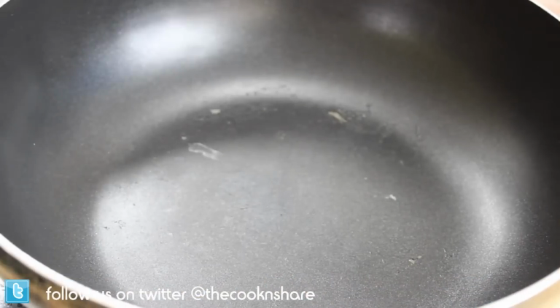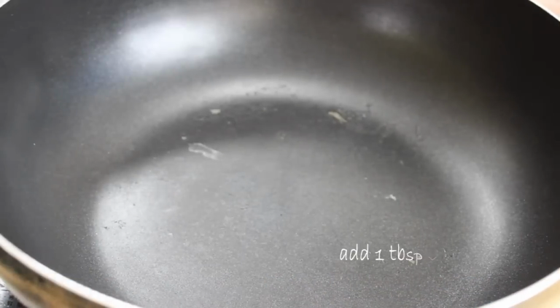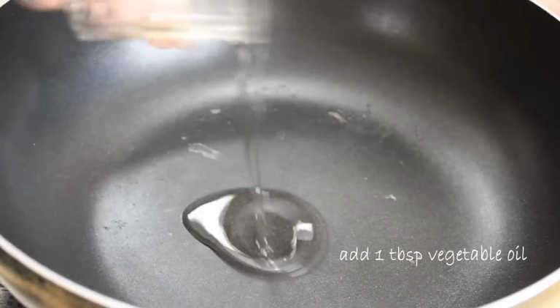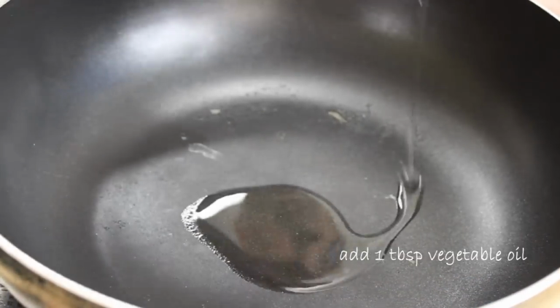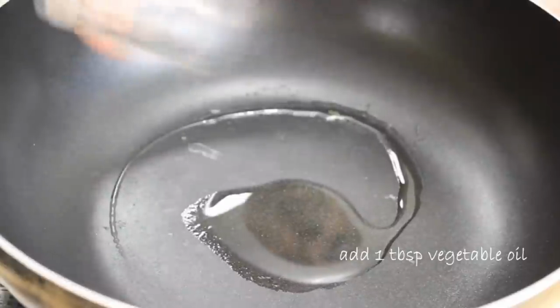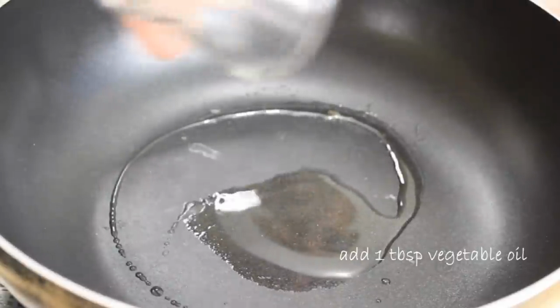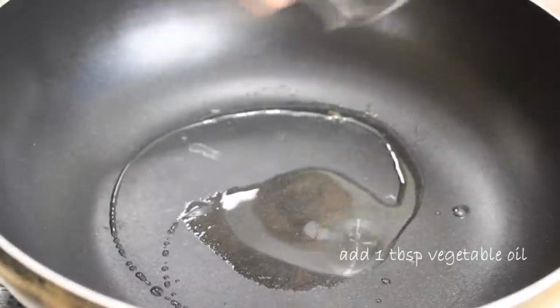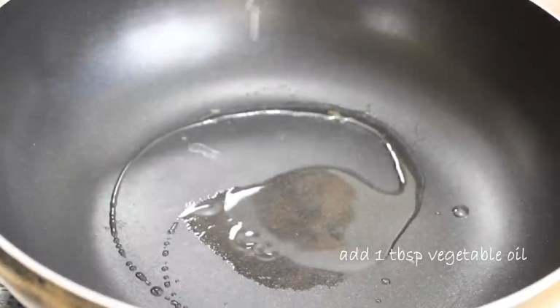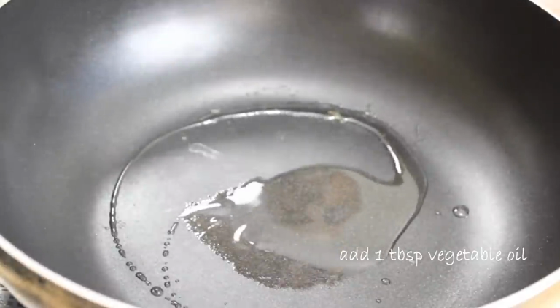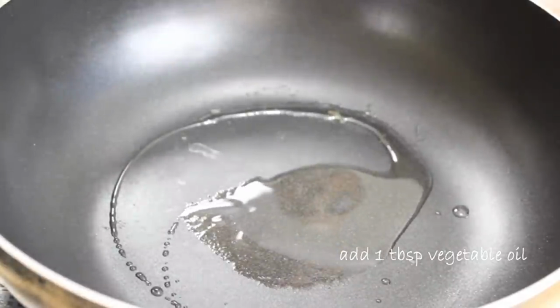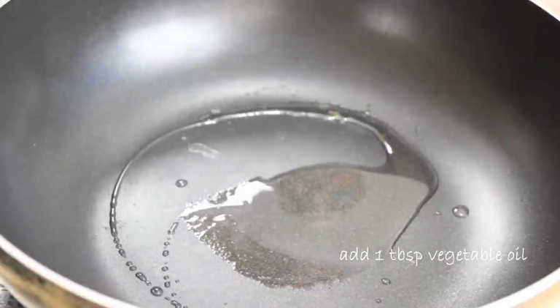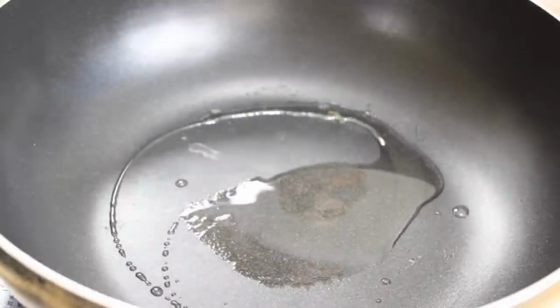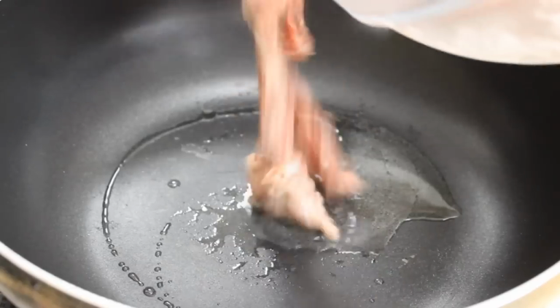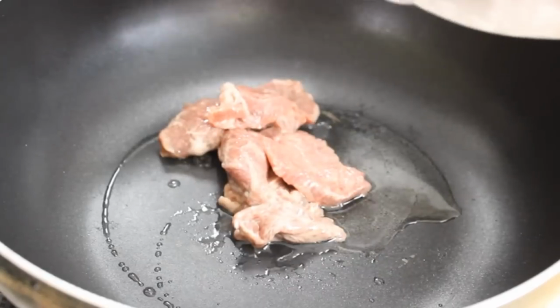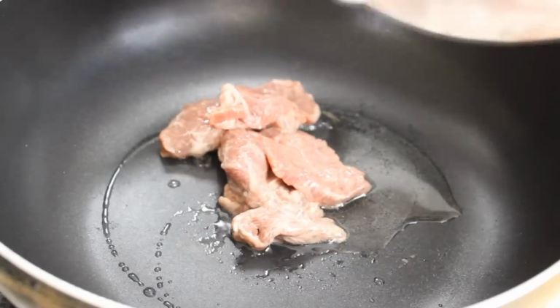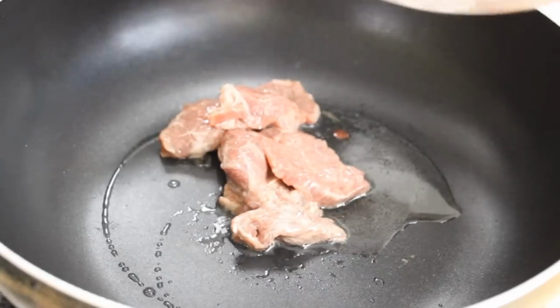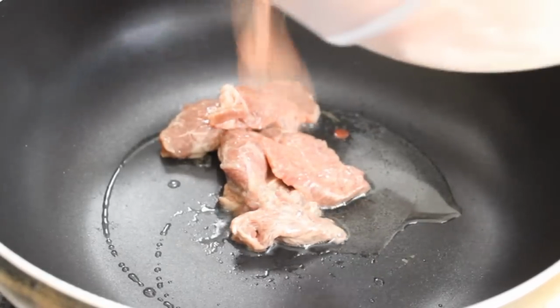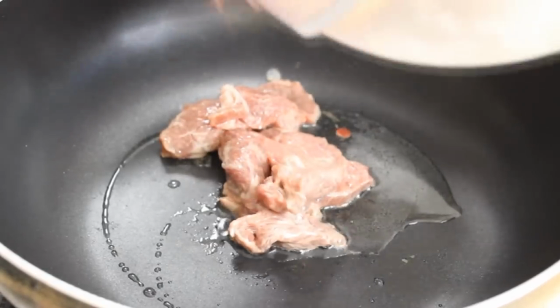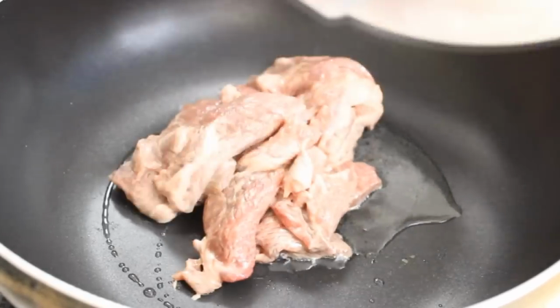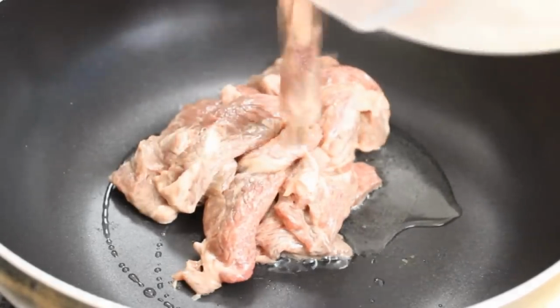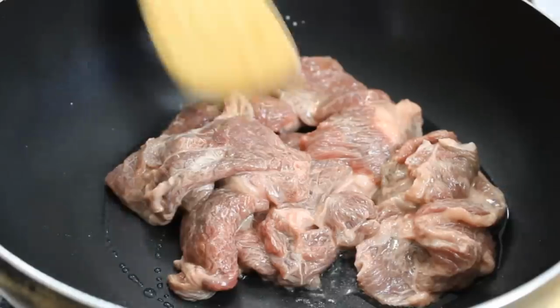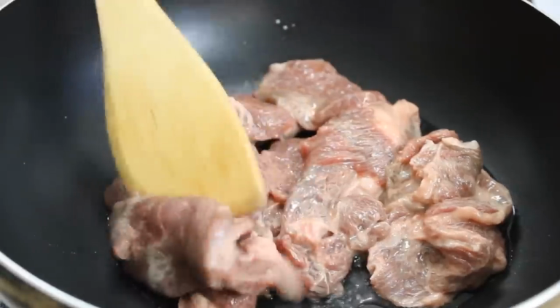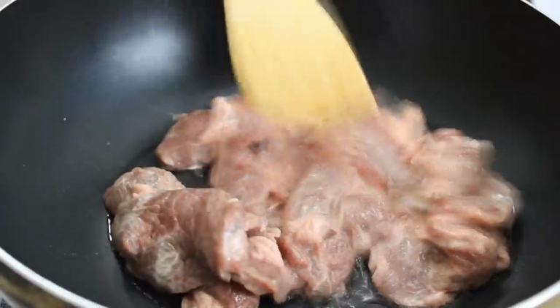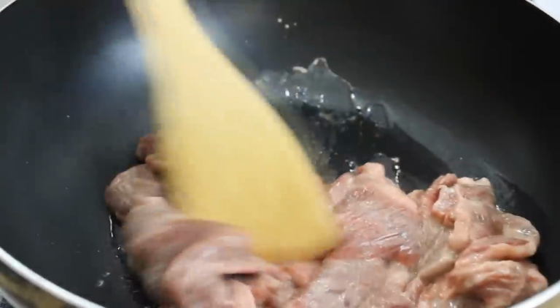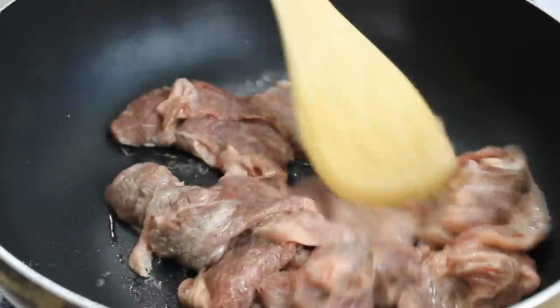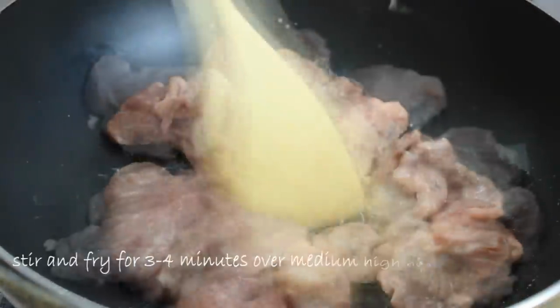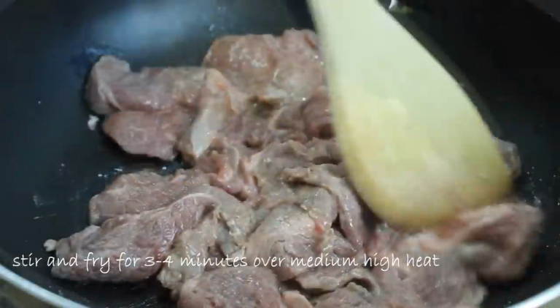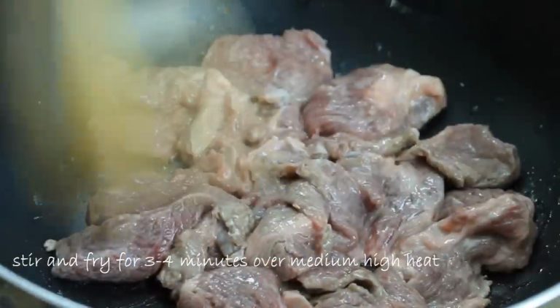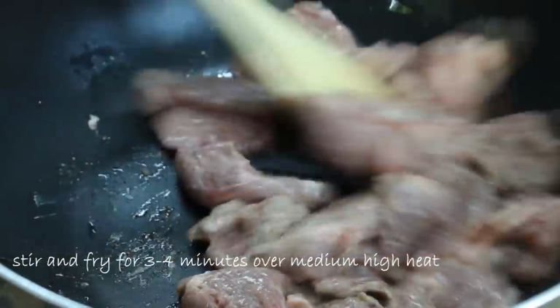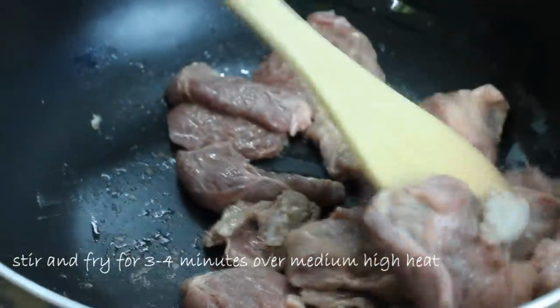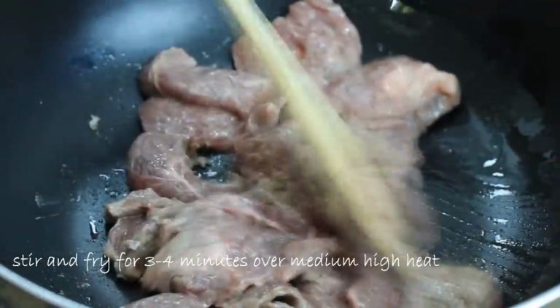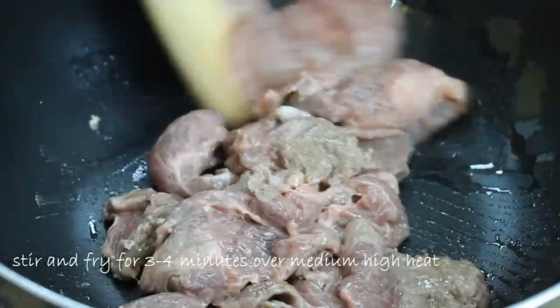I've got my pan heated up over medium-high heat, so I'm just going to add in a tablespoon of vegetable oil. Put the beef in. We're going to stir and fry this for somewhere in the neighborhood of about three or four minutes, just until the beef is brown.